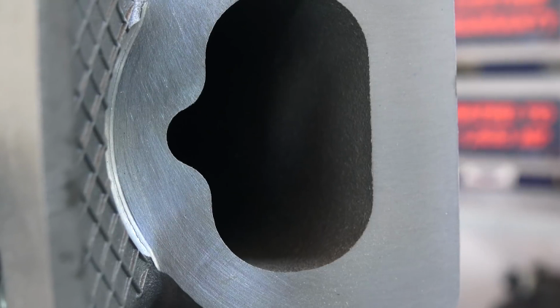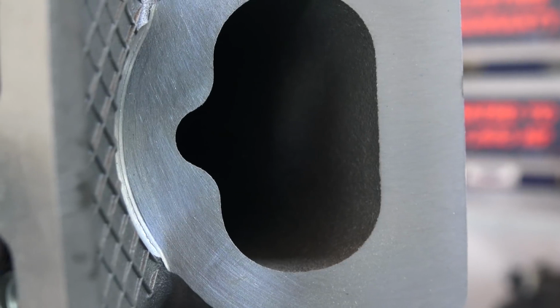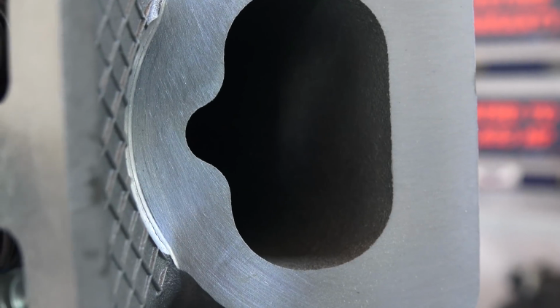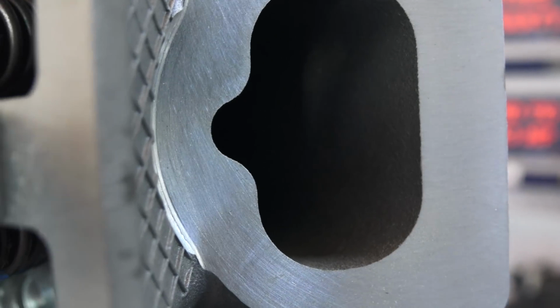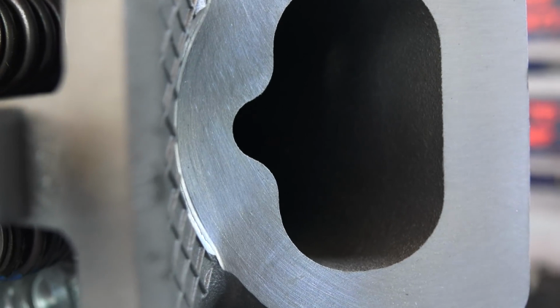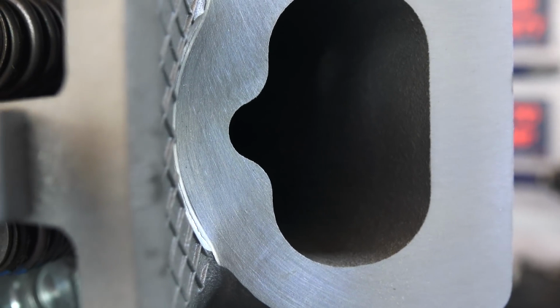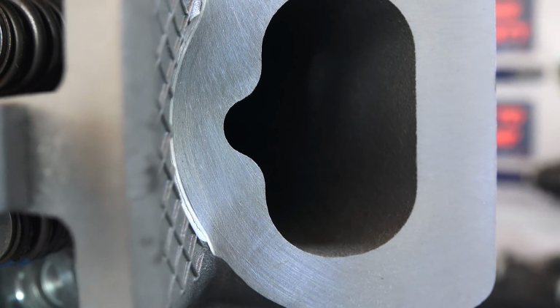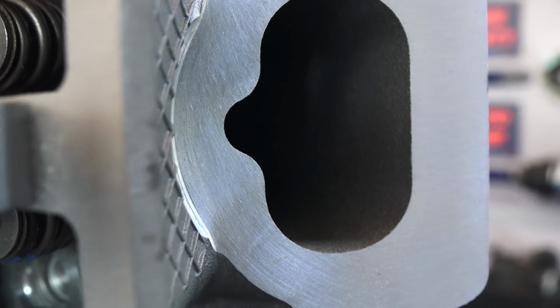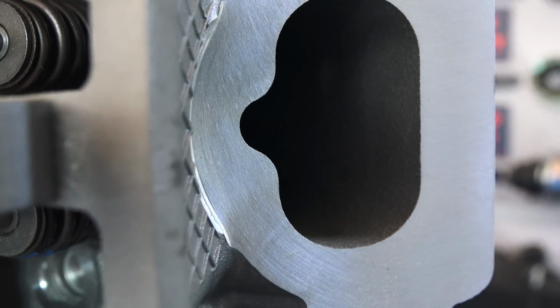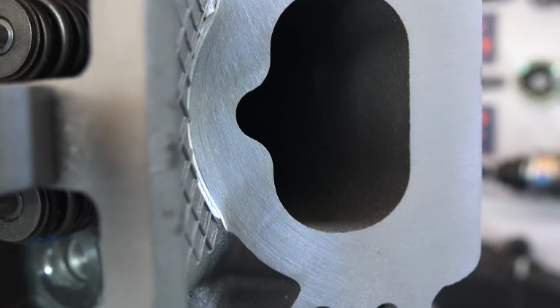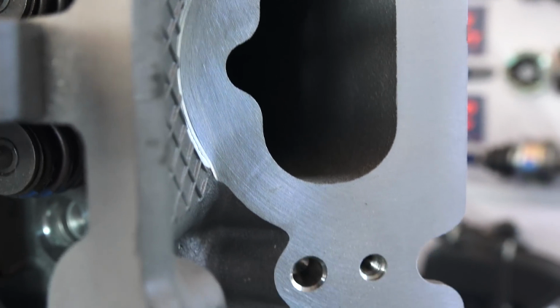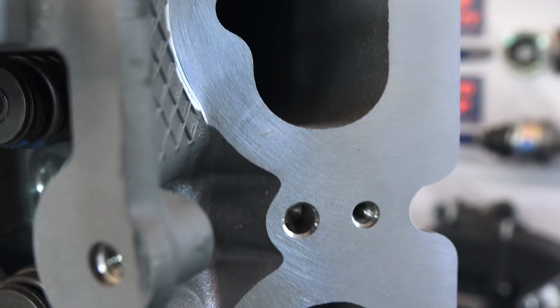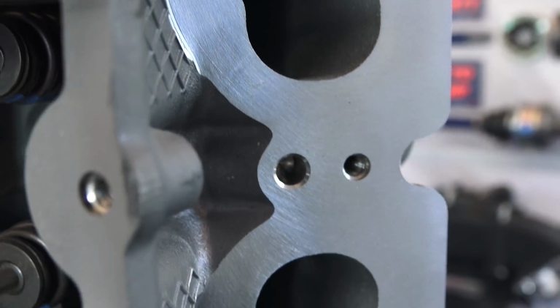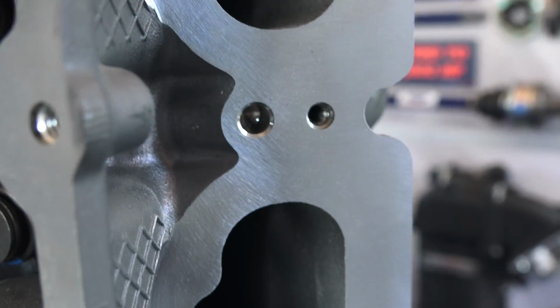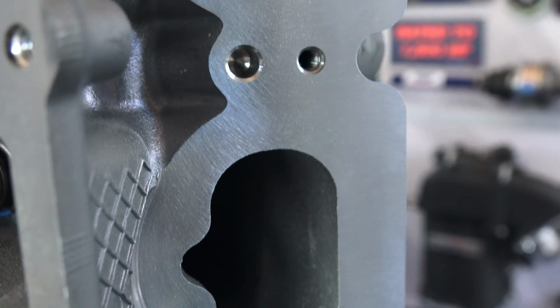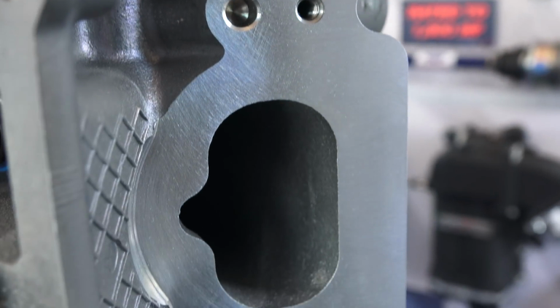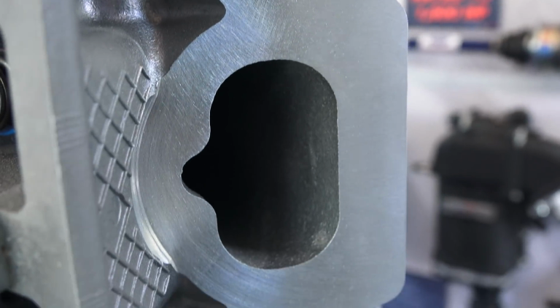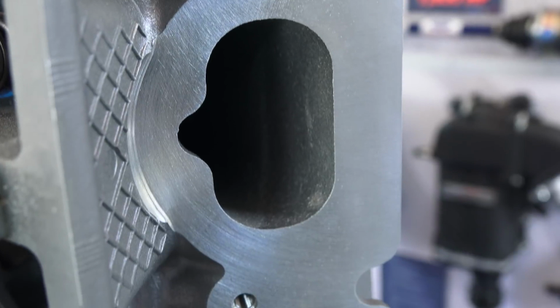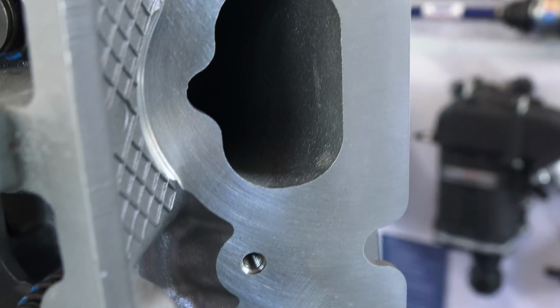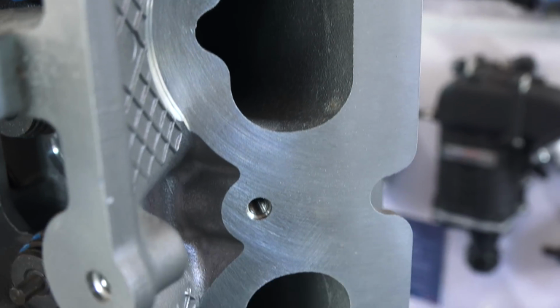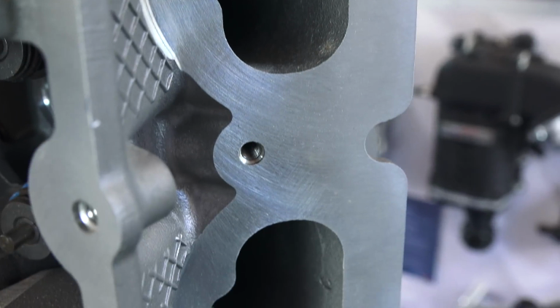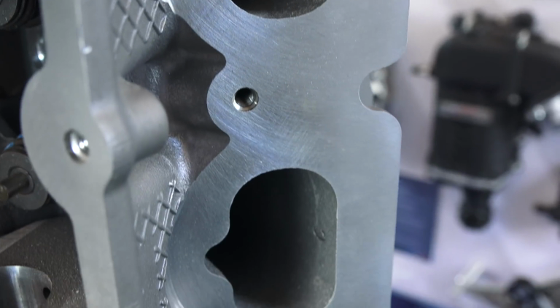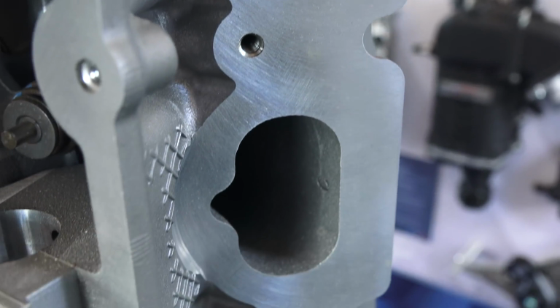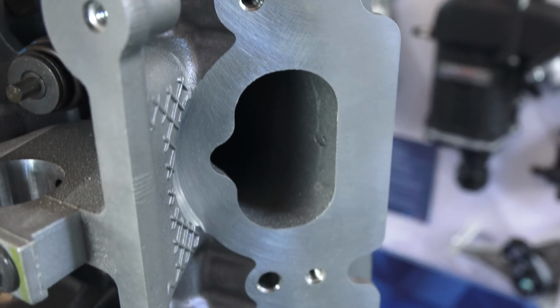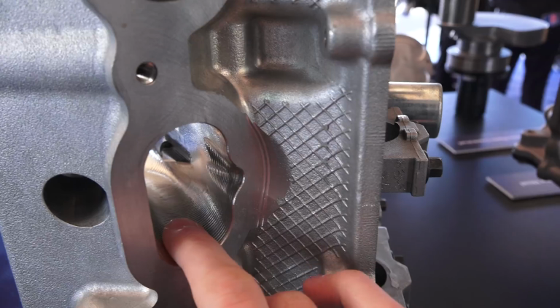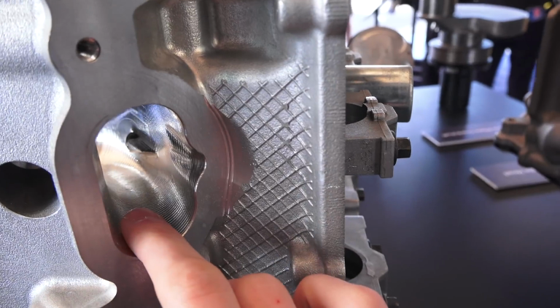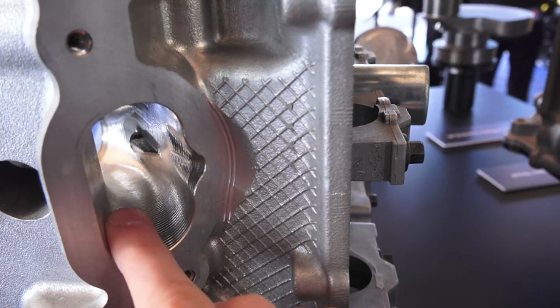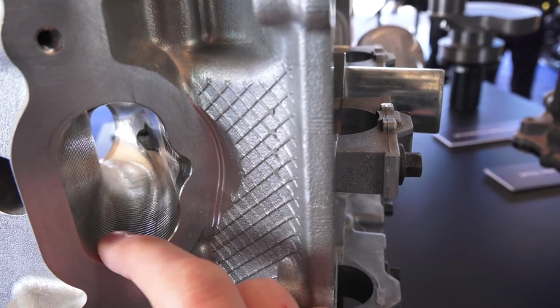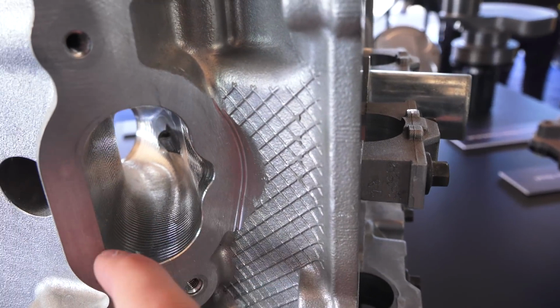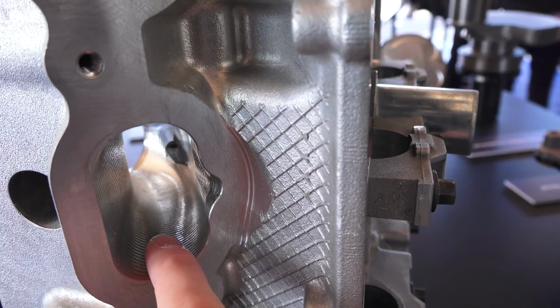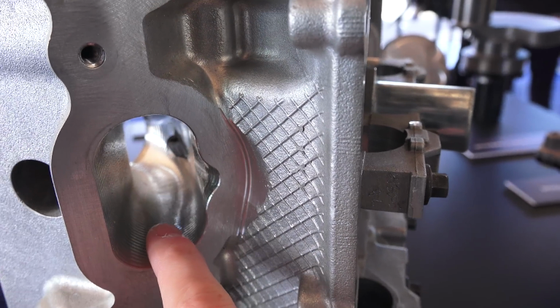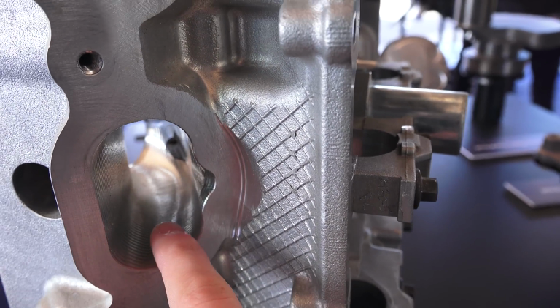Before the intake valves, work has to be done to the intake ports as well. The 5.0 block has cast ports, so the efficiency of the design is limited by the manufacturing process. With the 5.2, they've used CNC to port the heads.